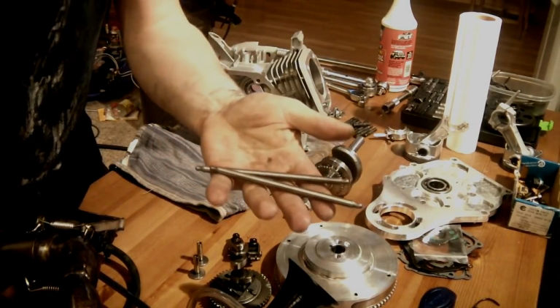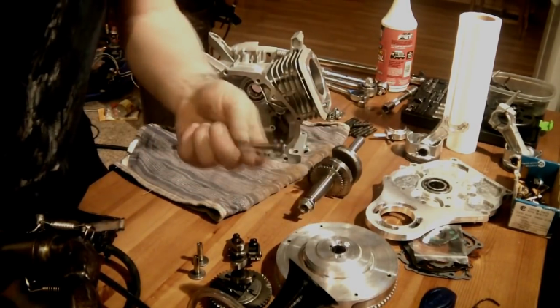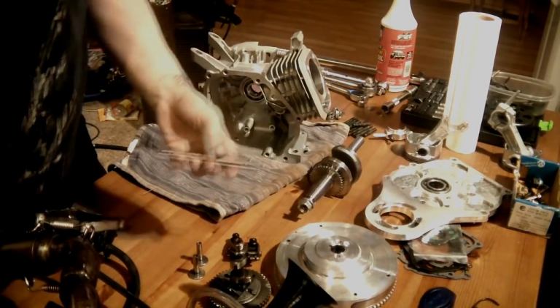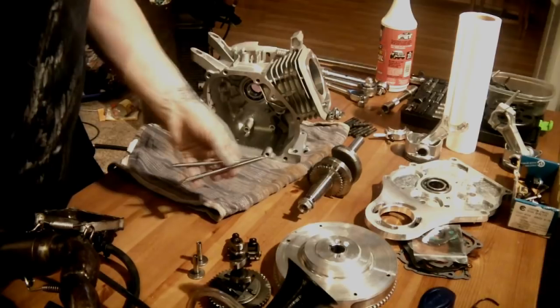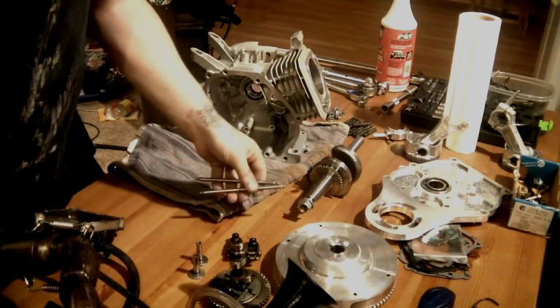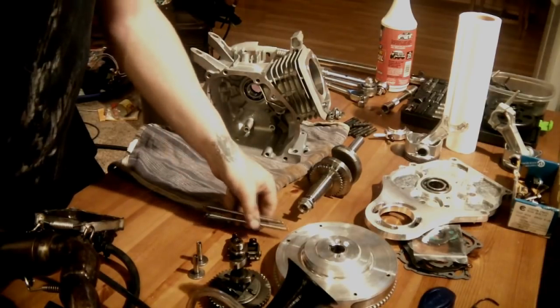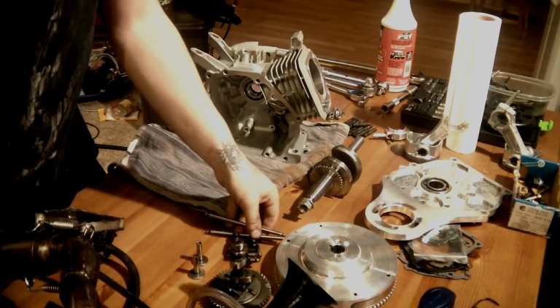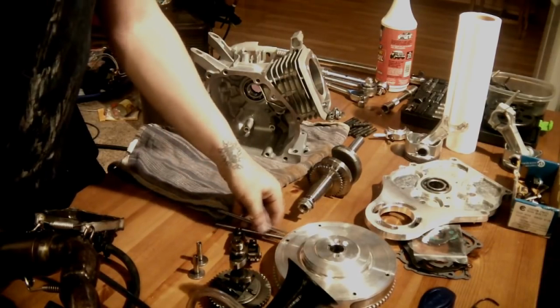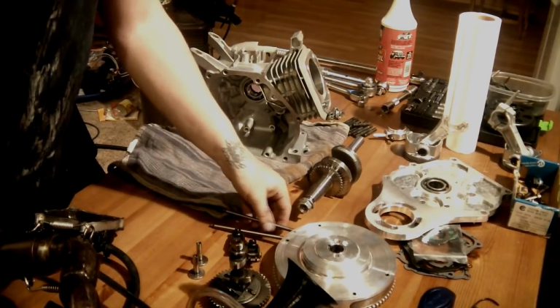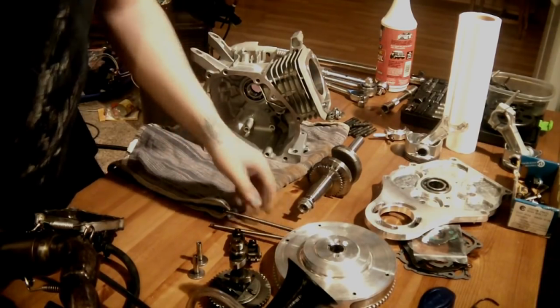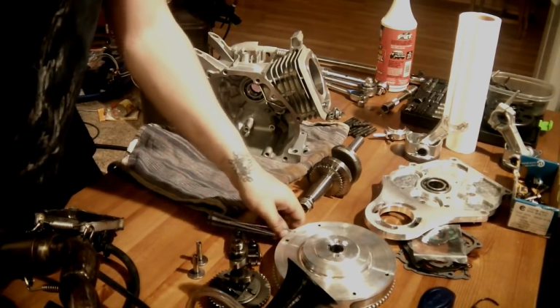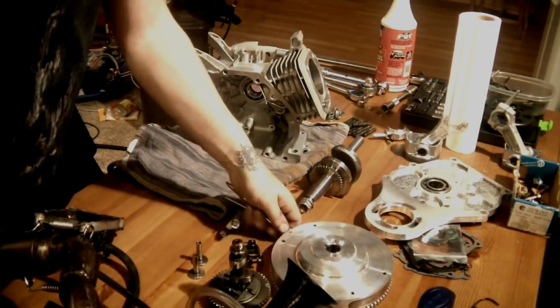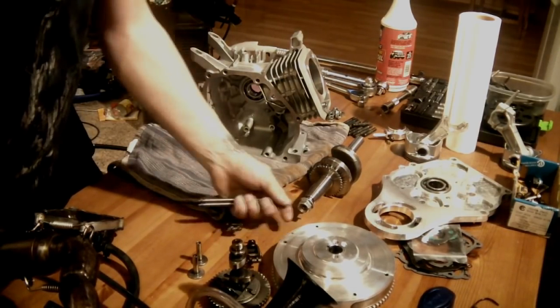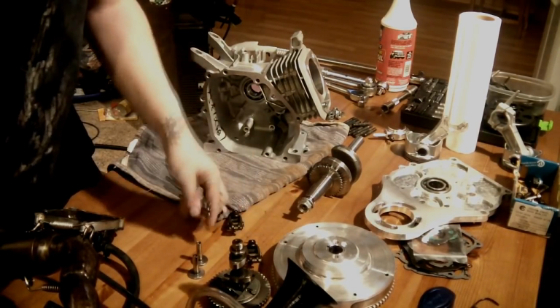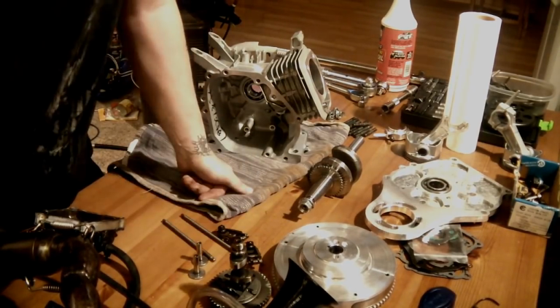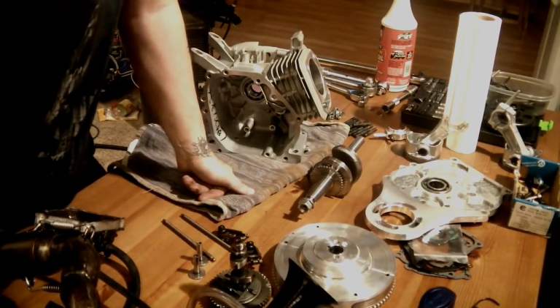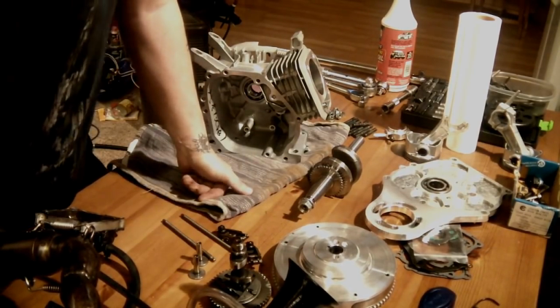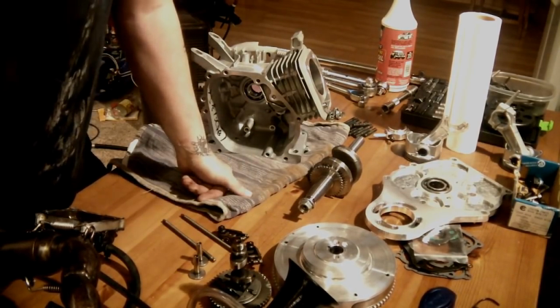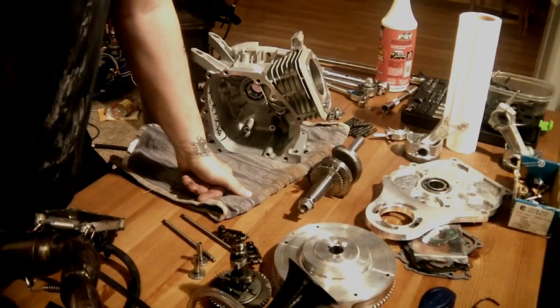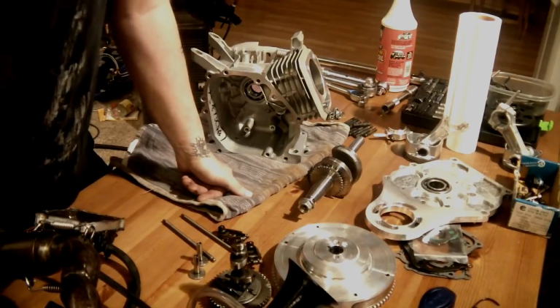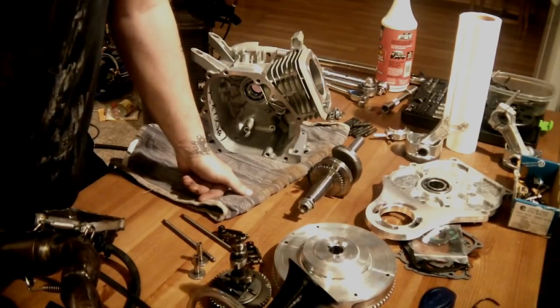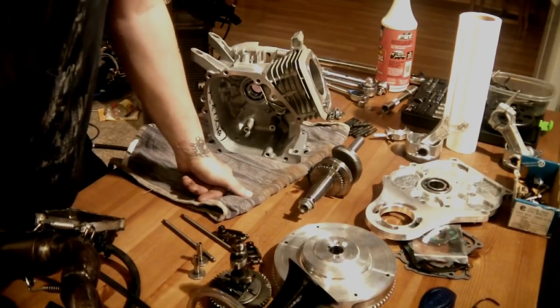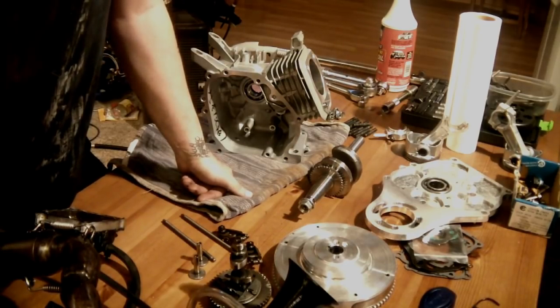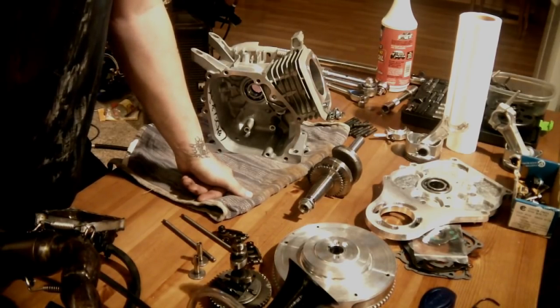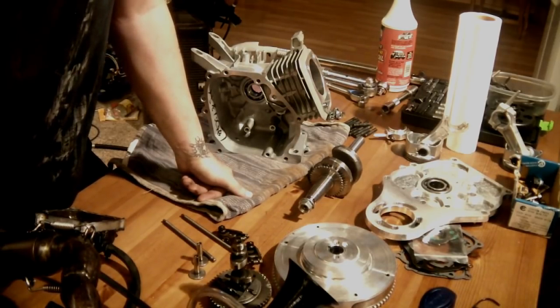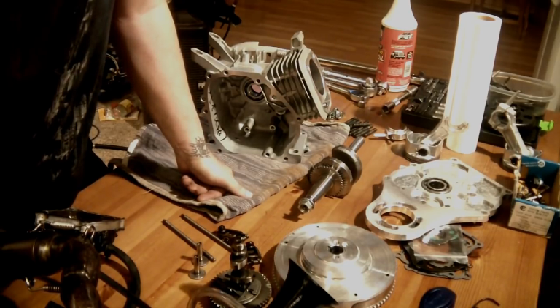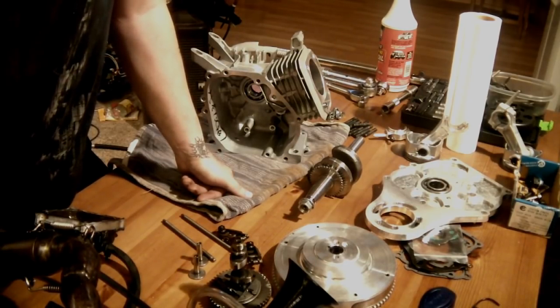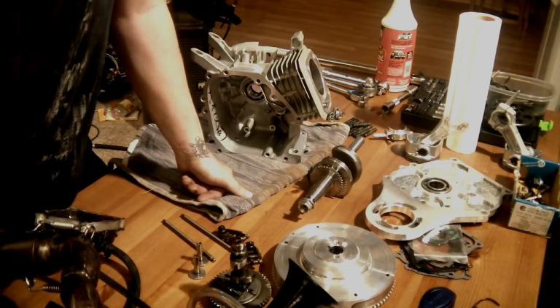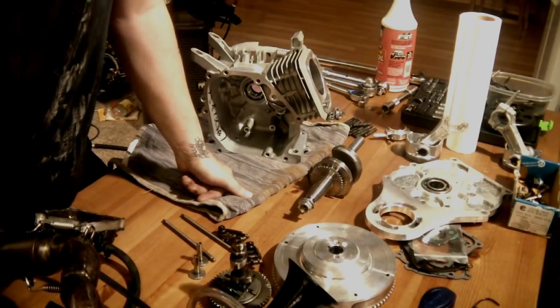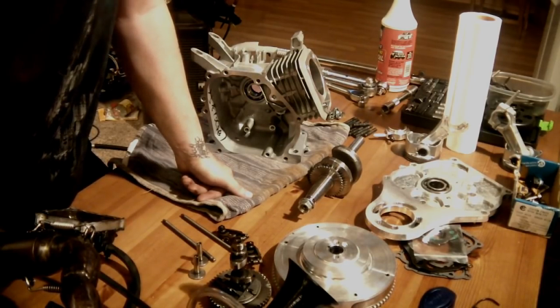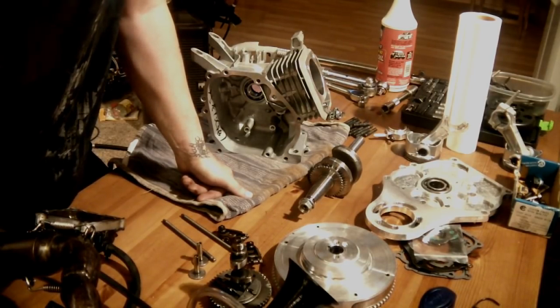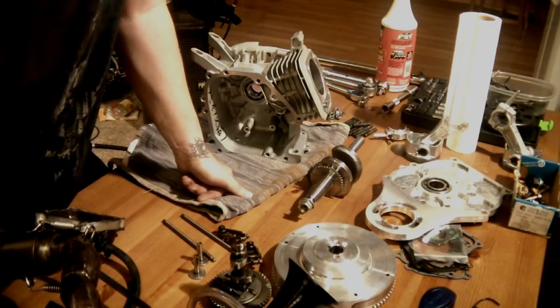These are beefy to handle the added stress from the valve train. The Hemi head on the Predator is excellent because it flows more from the factory and it produces more power.